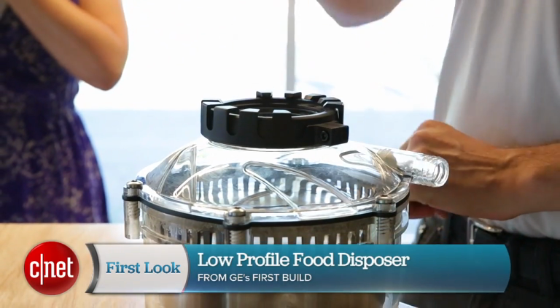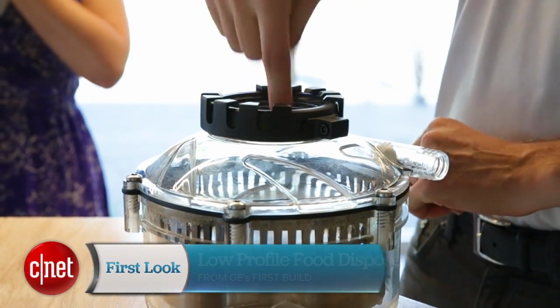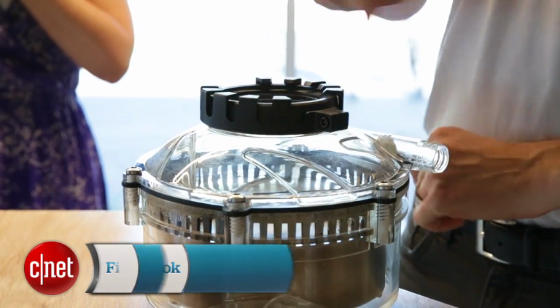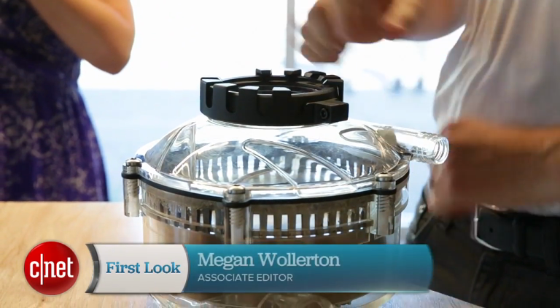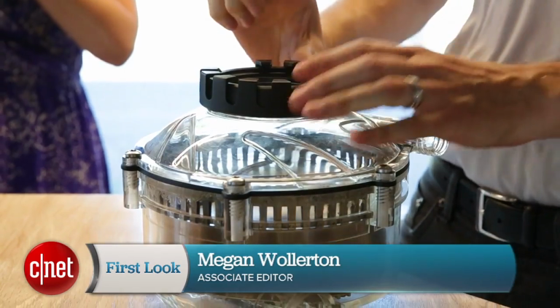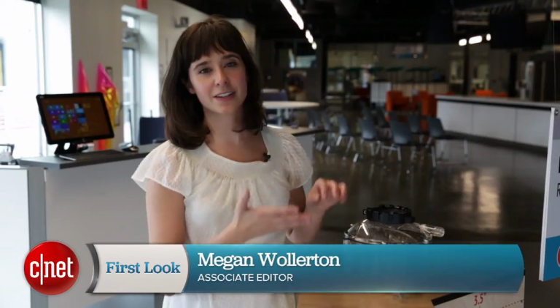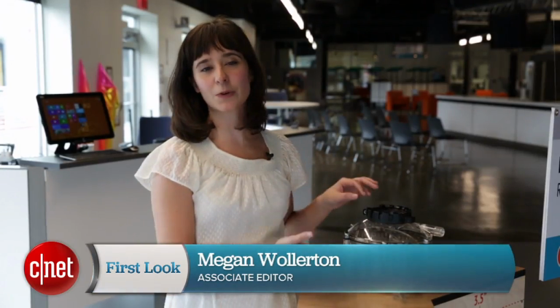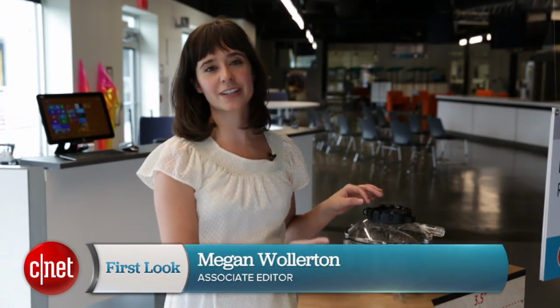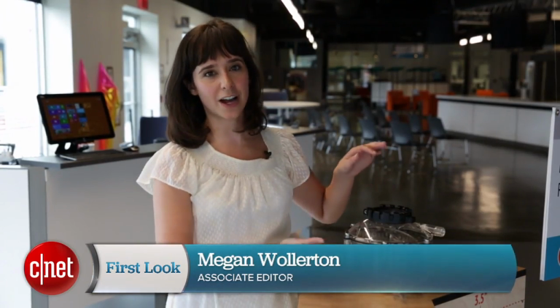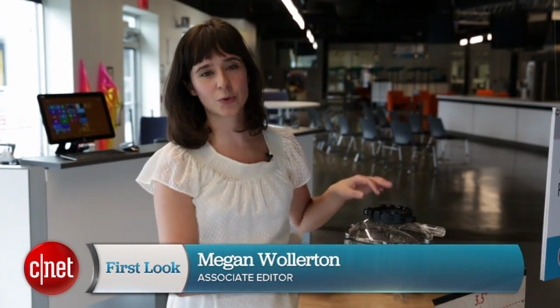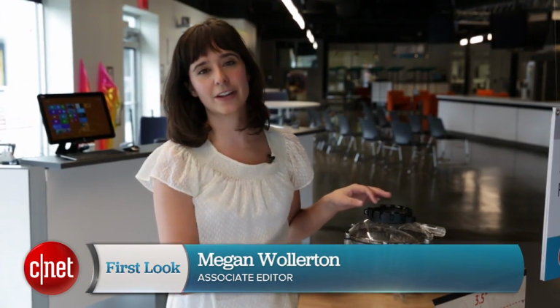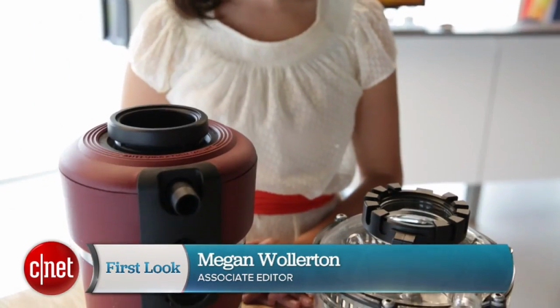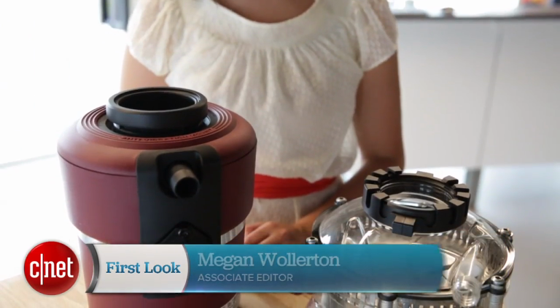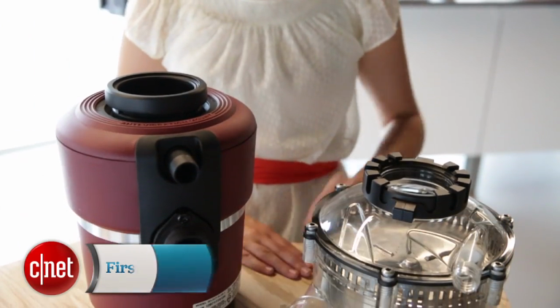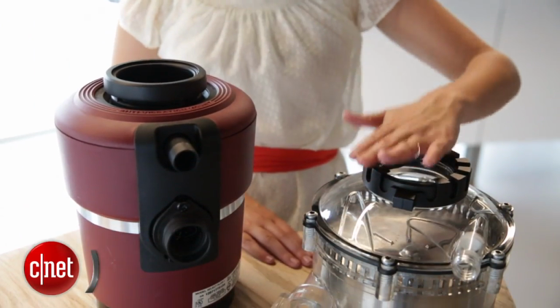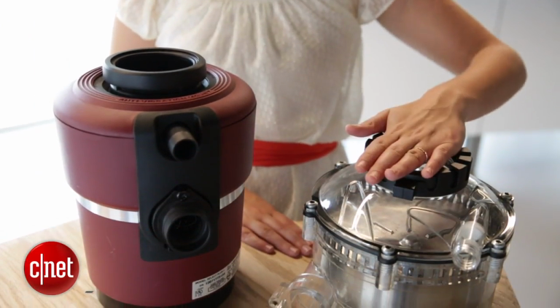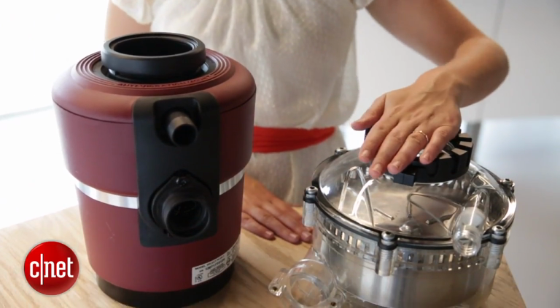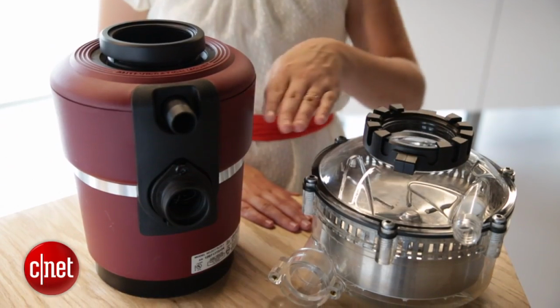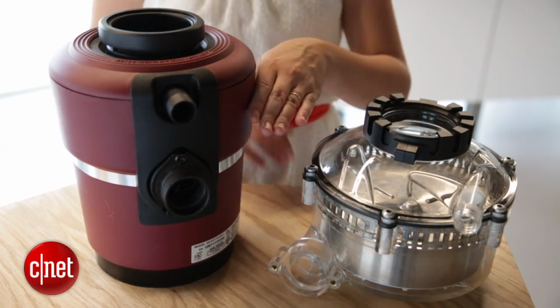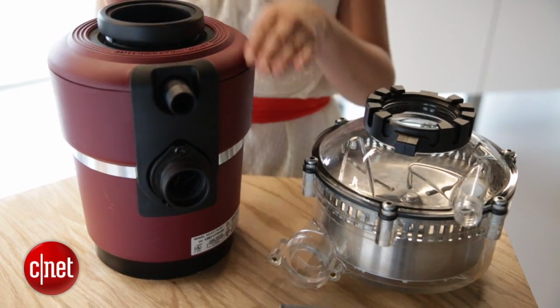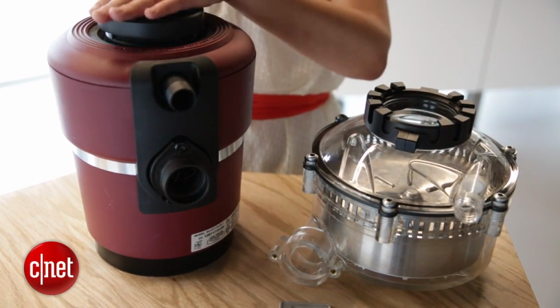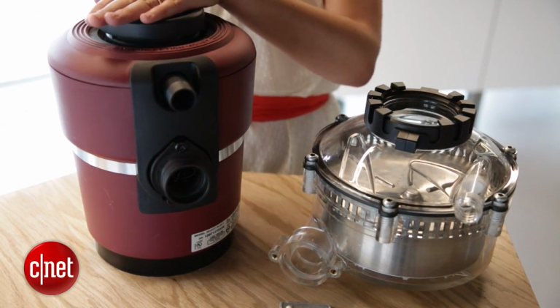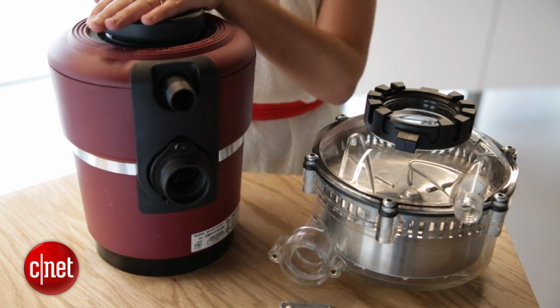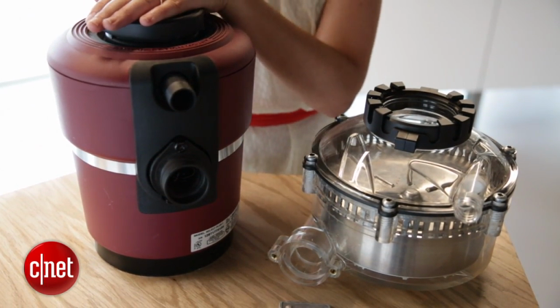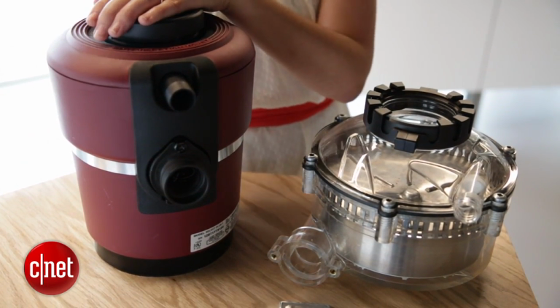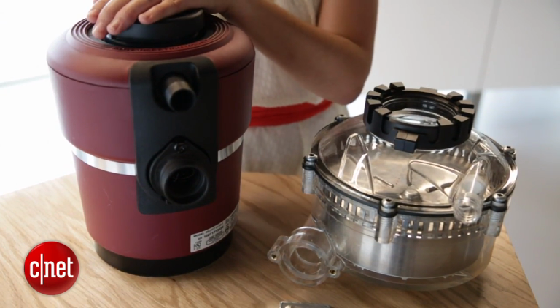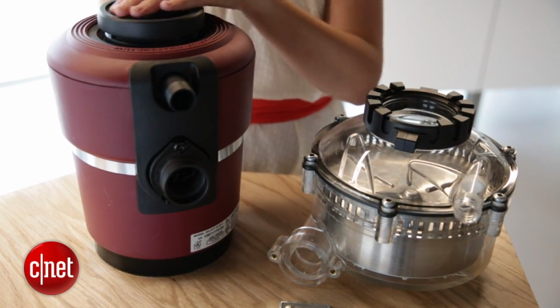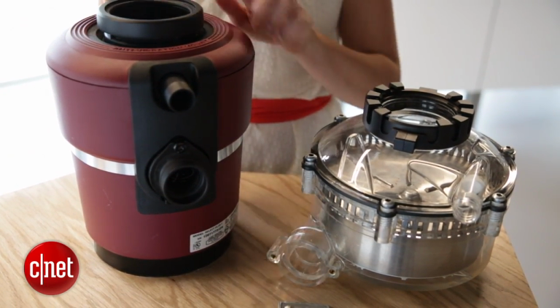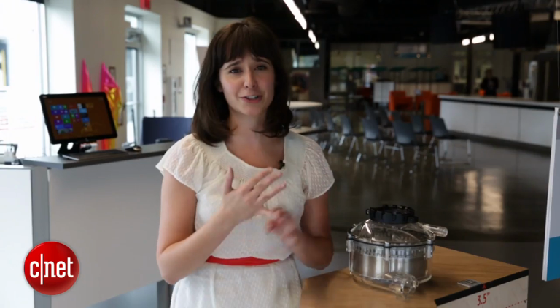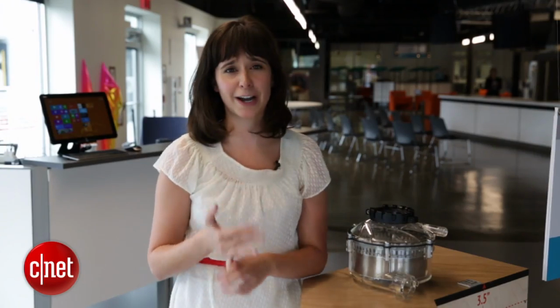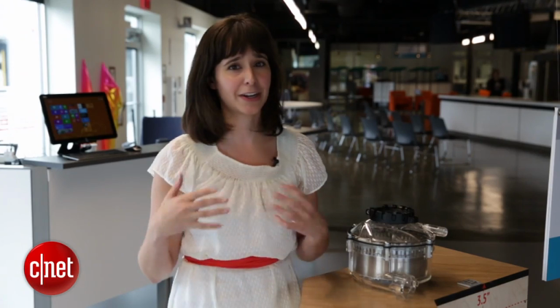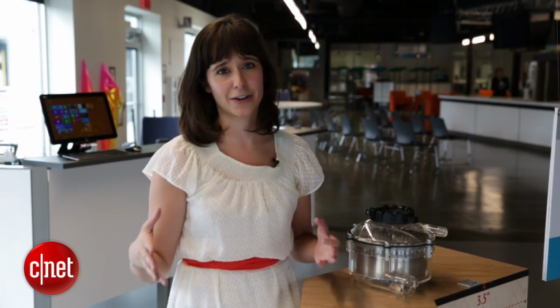So if the name didn't already tip you off, this disposer is a lot shorter than your standard garbage disposal. That means a couple of things. First, it means that you have more storage space under your sink for kitchen supplies or anything else.